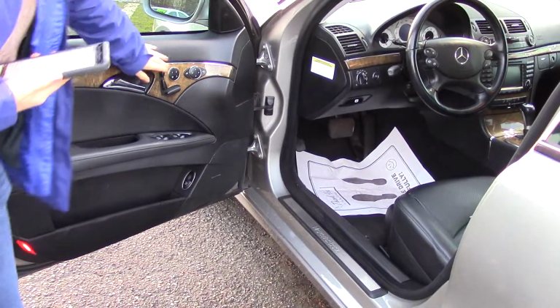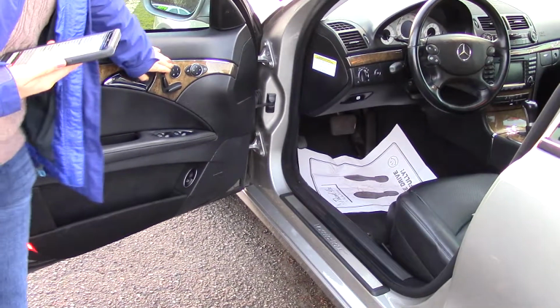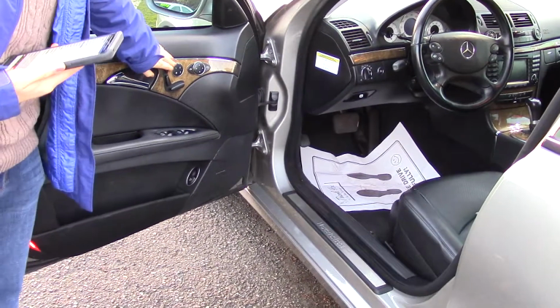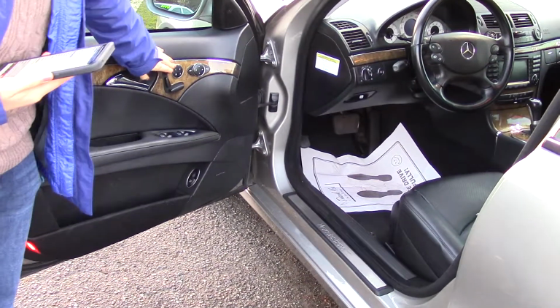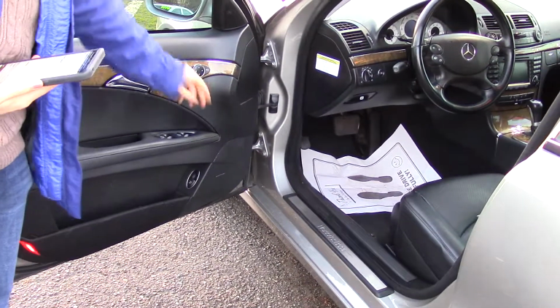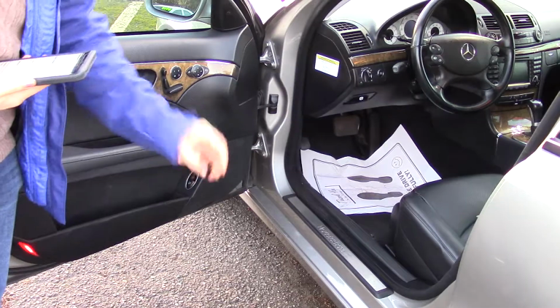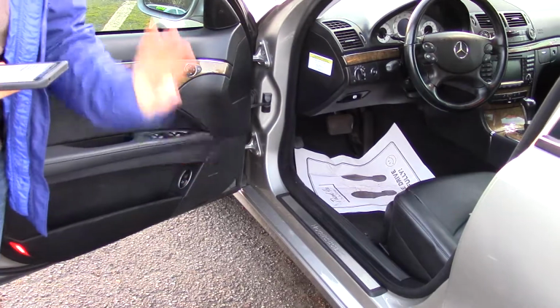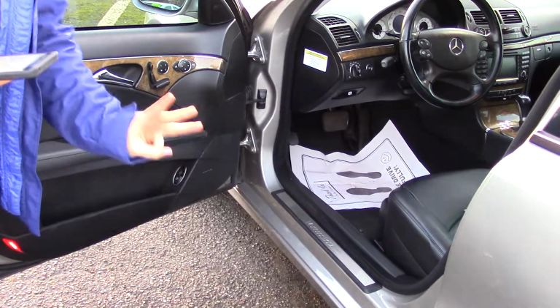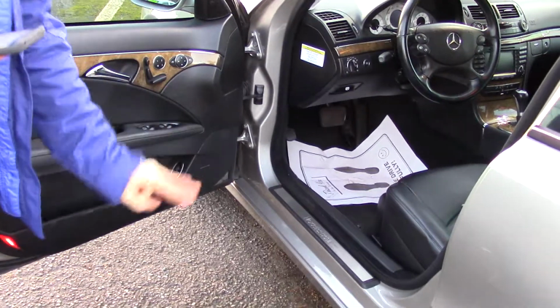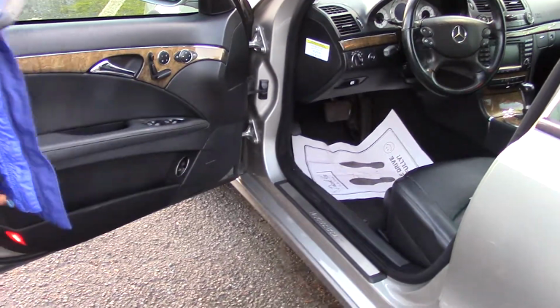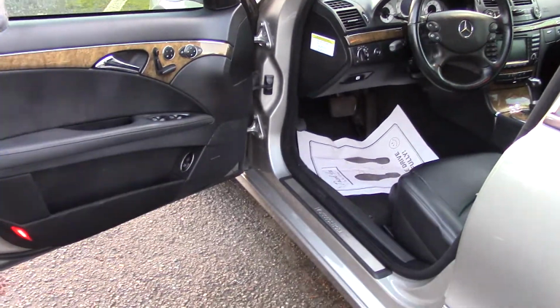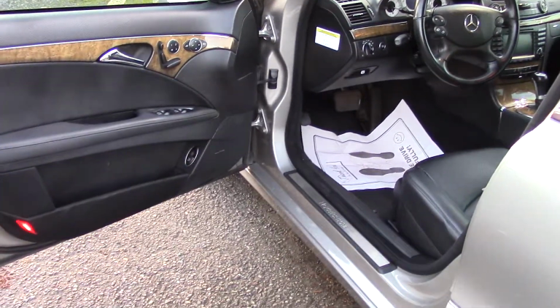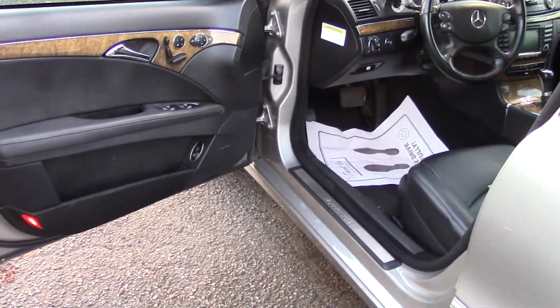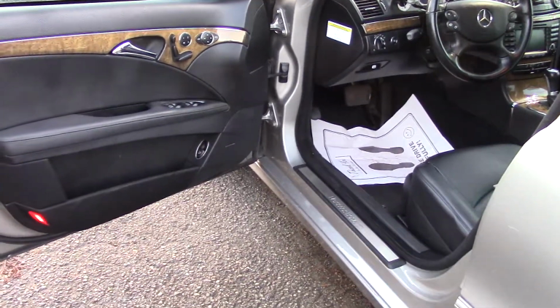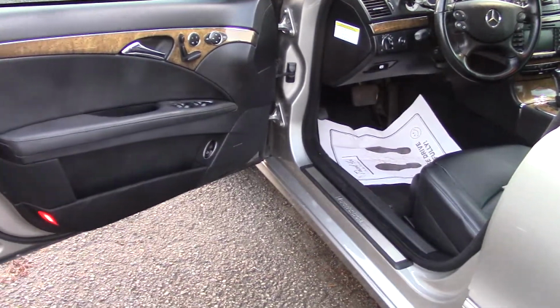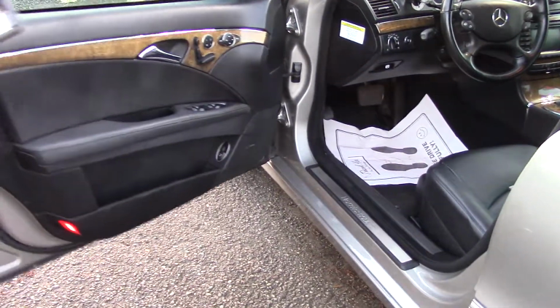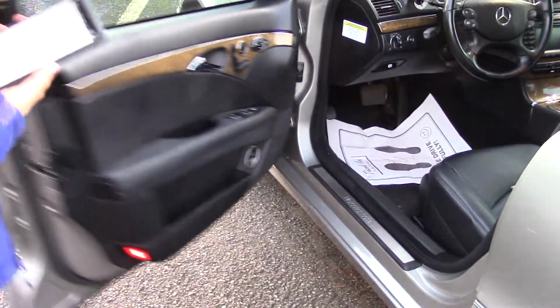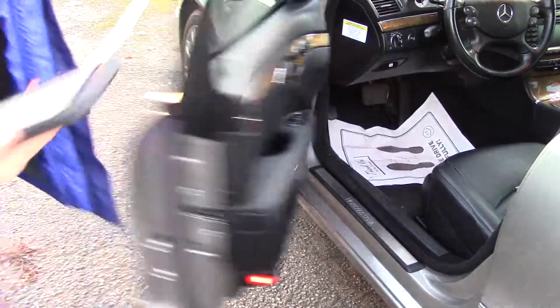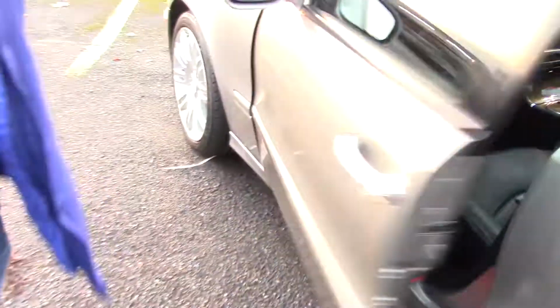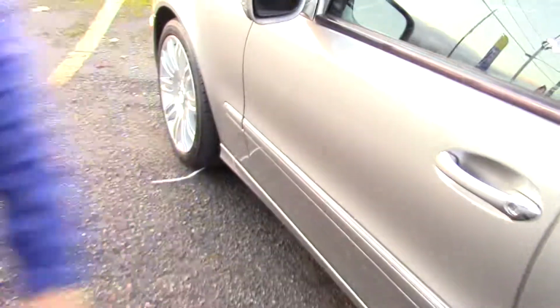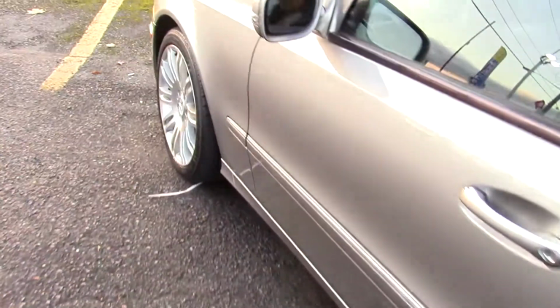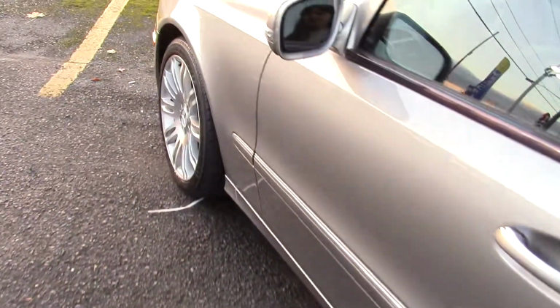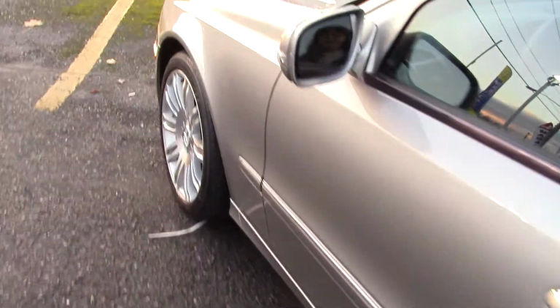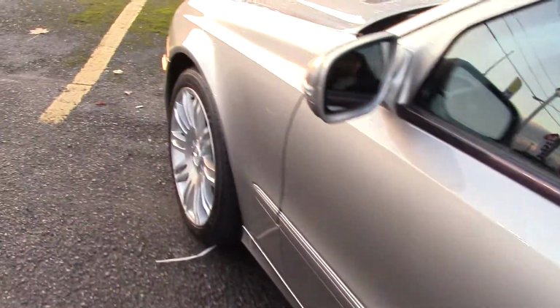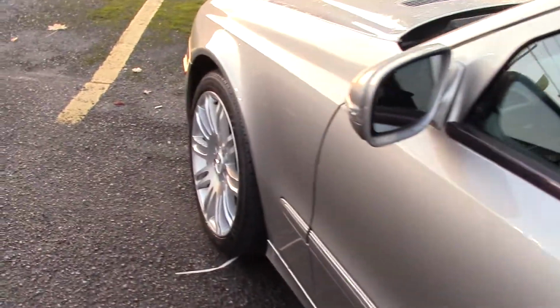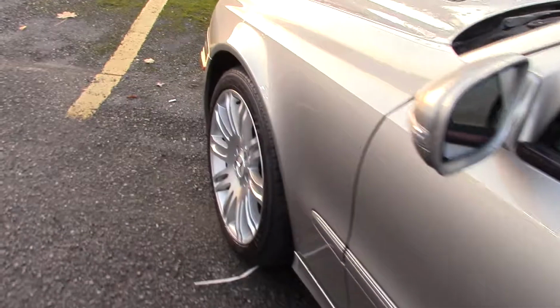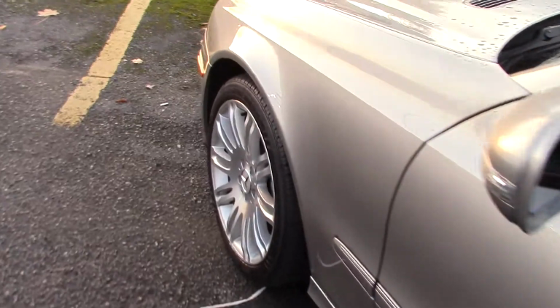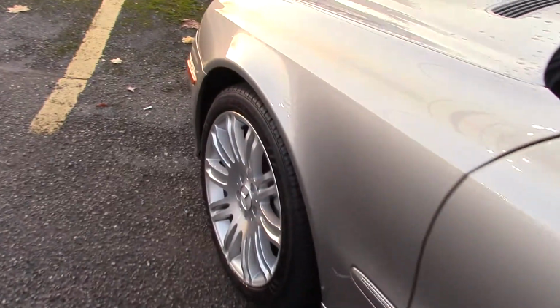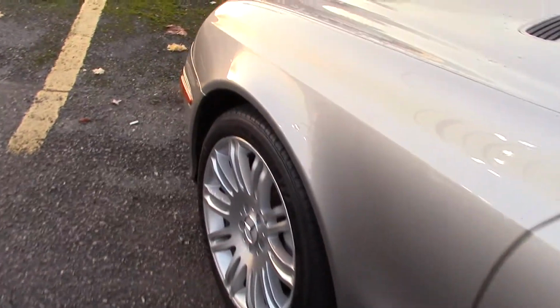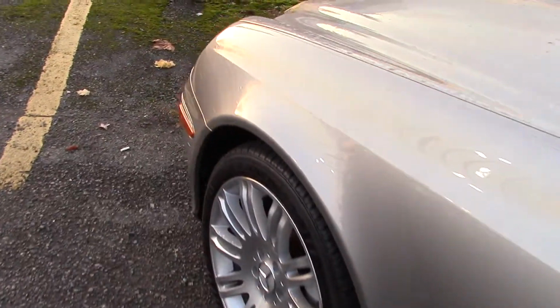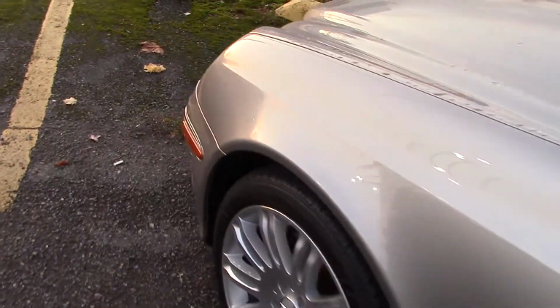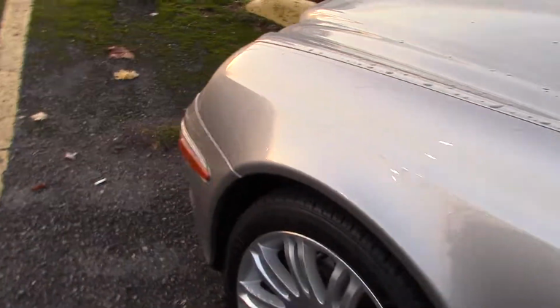Memorized settings for three drivers, which is awesome. I love the memorized settings — you can have your settings back at the push of a button when someone else drives your car.